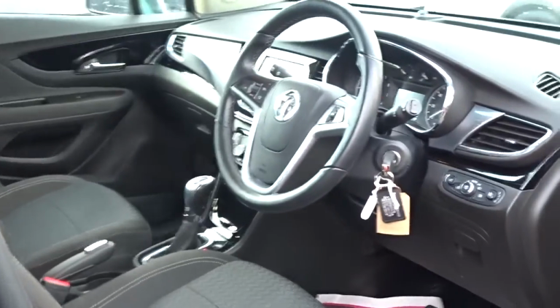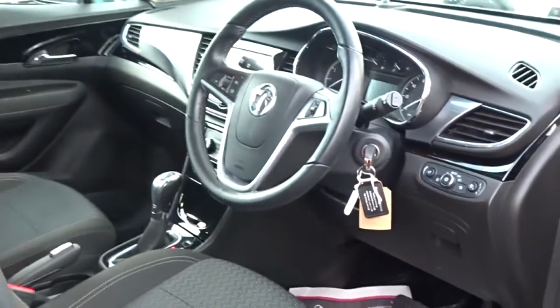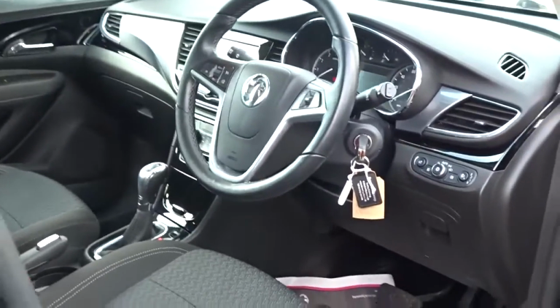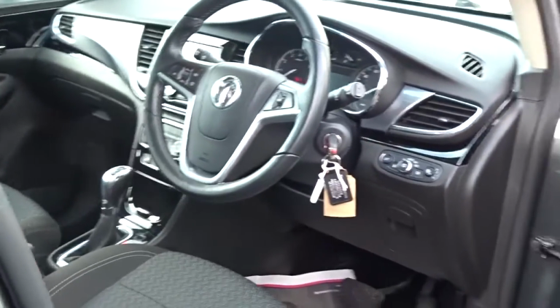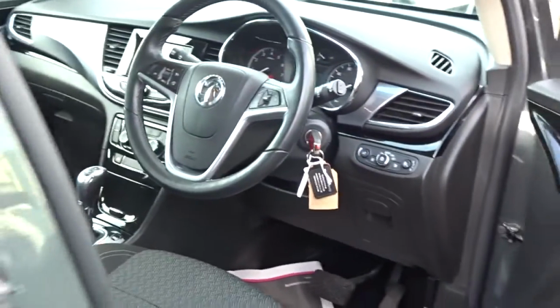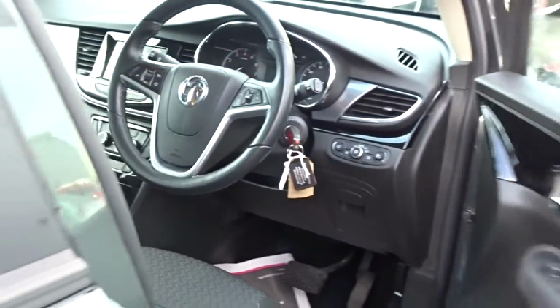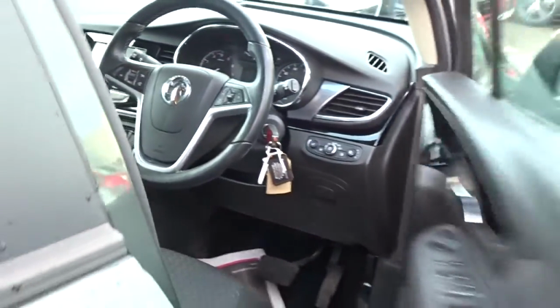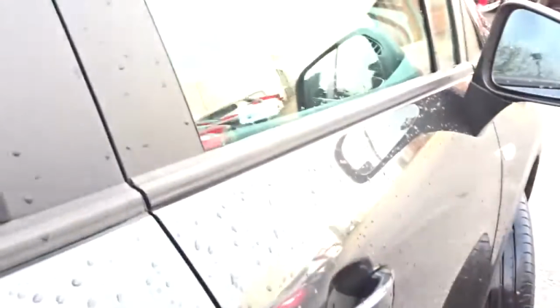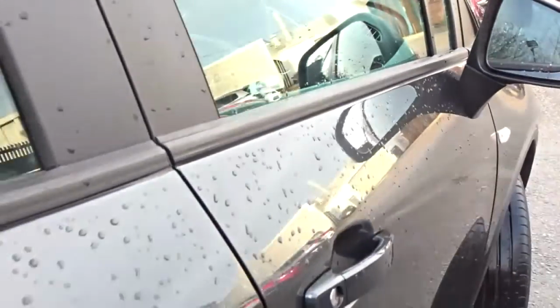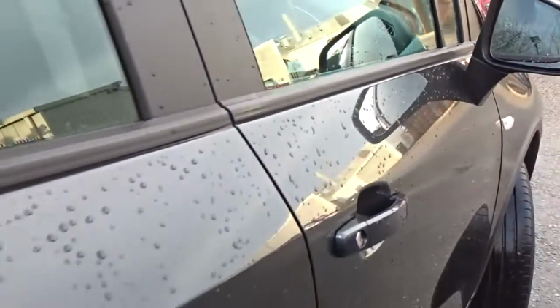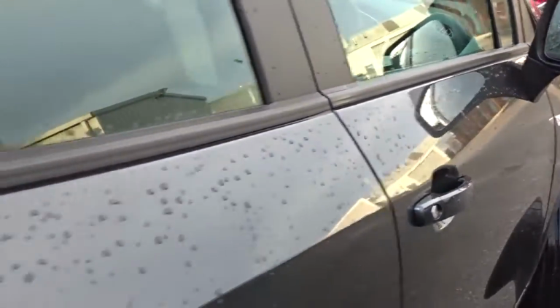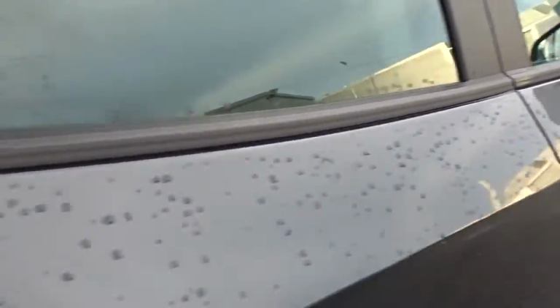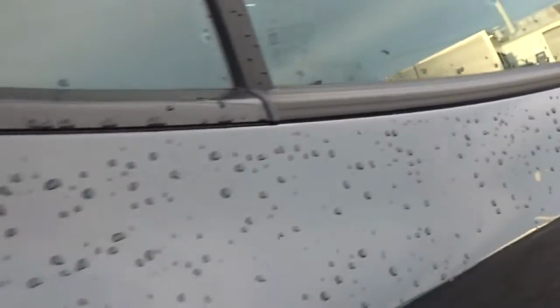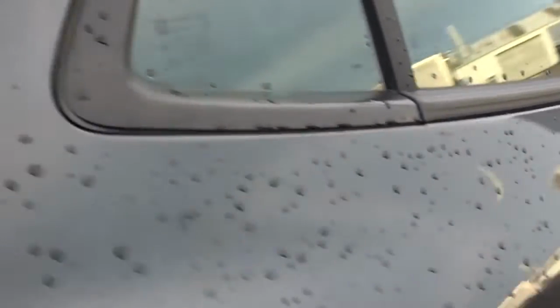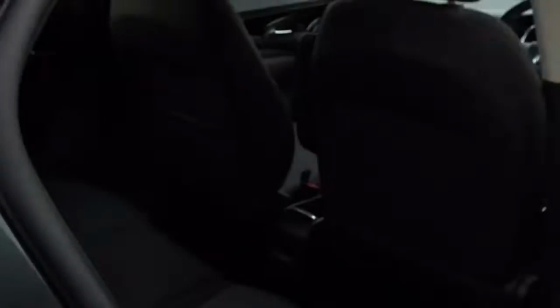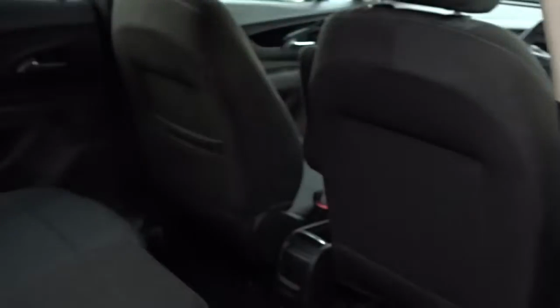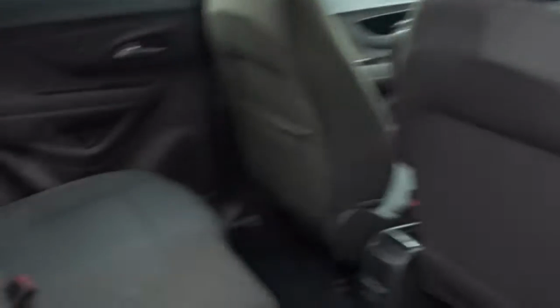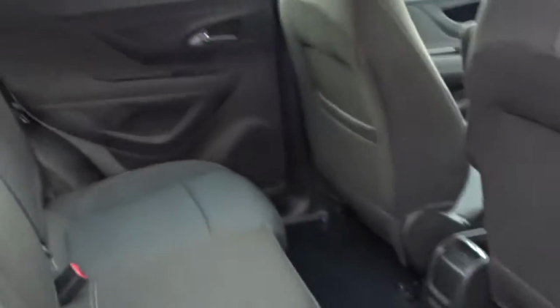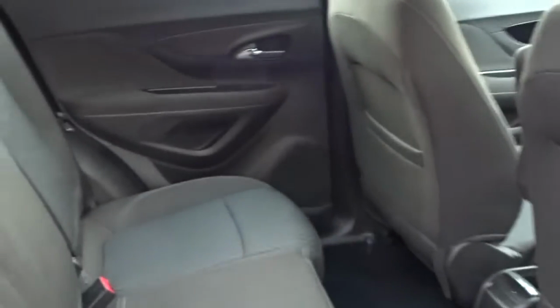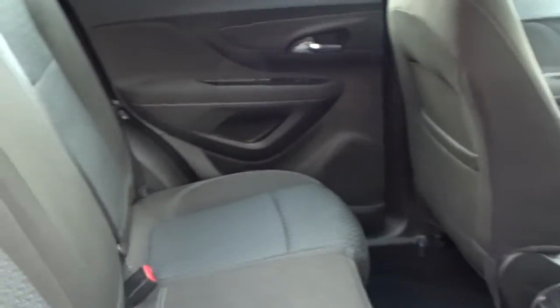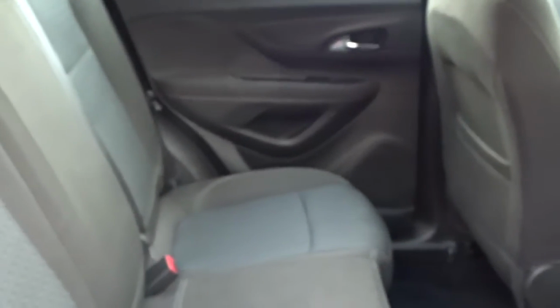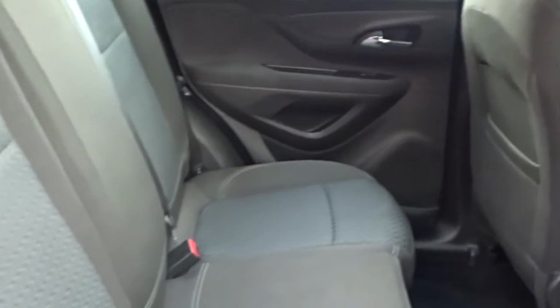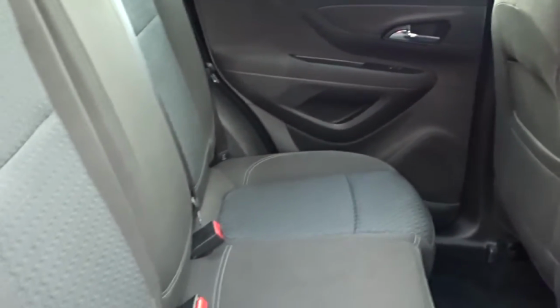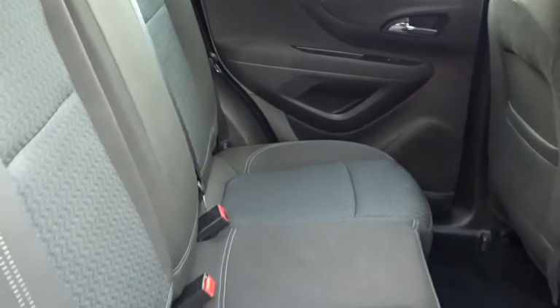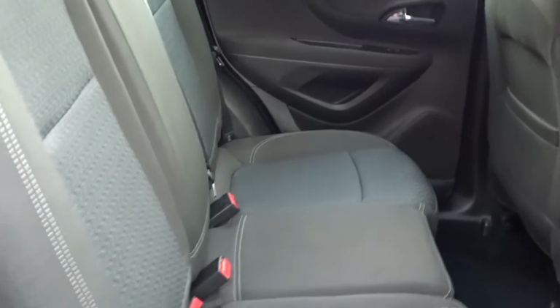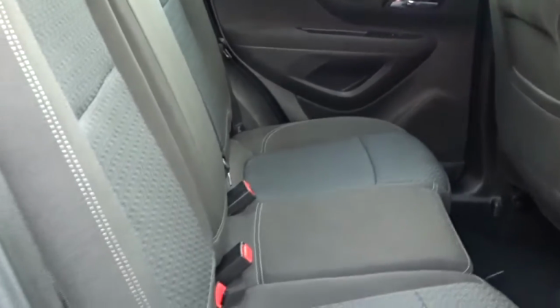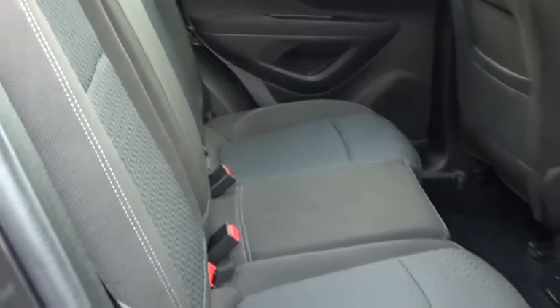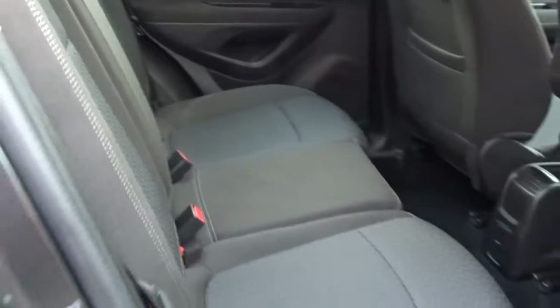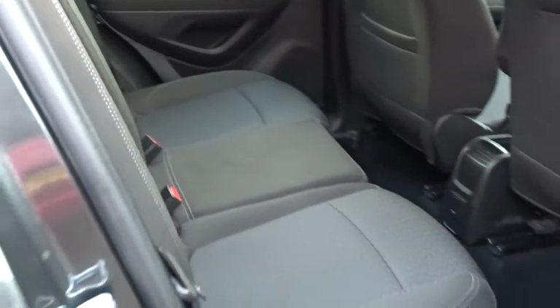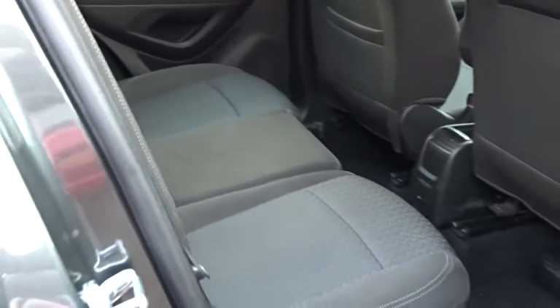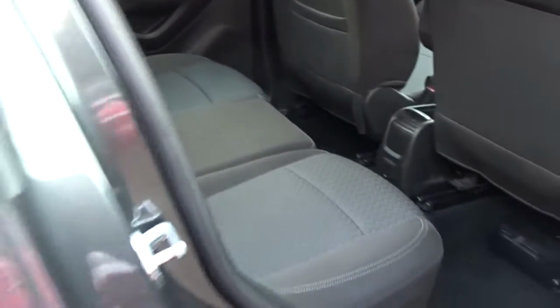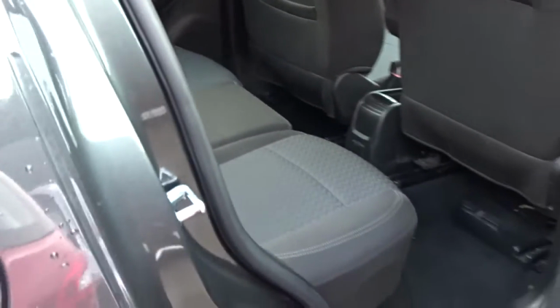There's automatic headlamp control, power folding door mirrors, and both front and rear electric windows. There's plenty of space in the rear of the car for three passengers to sit quite comfortably. The rear seats also feature Isofix for child seat fittings.